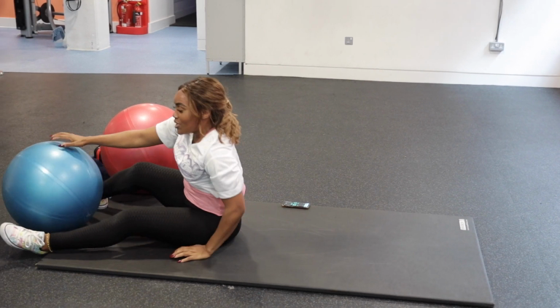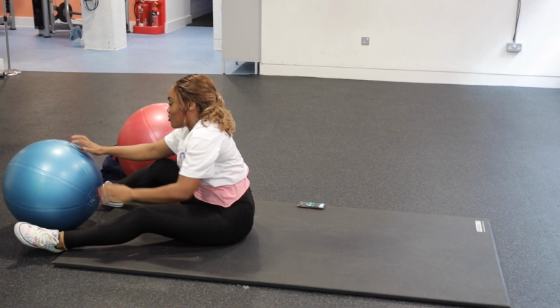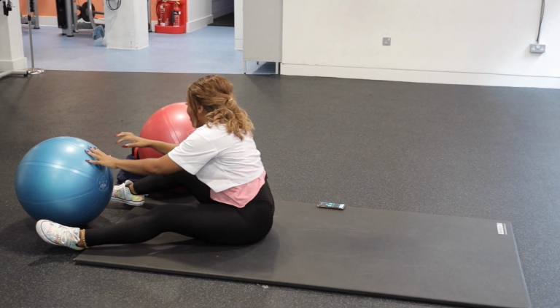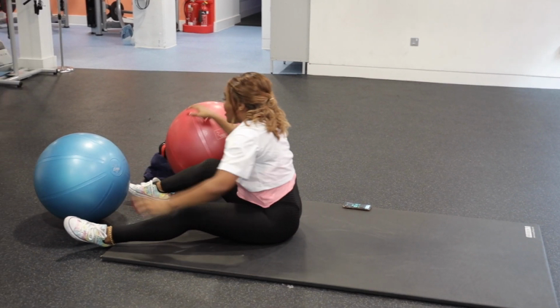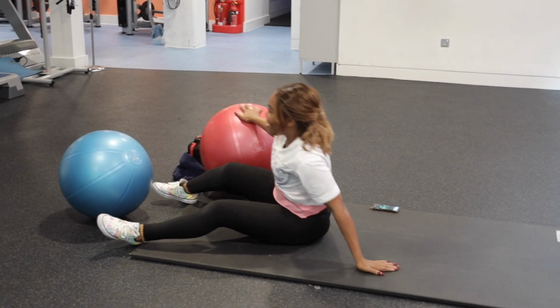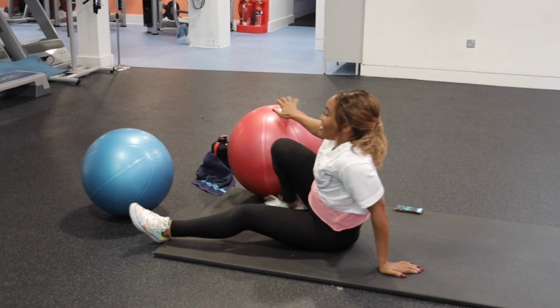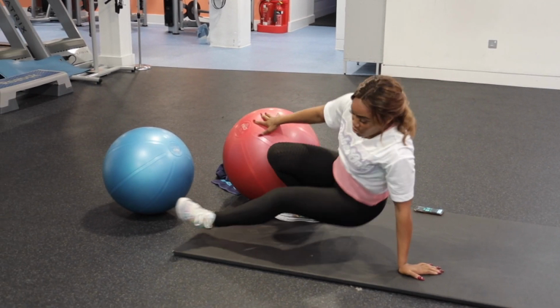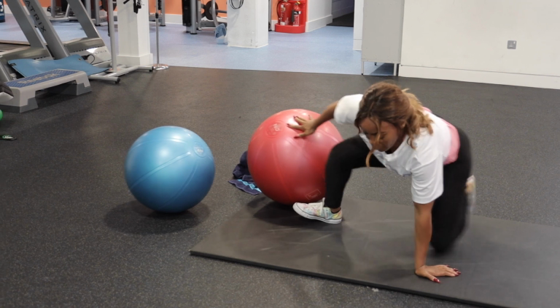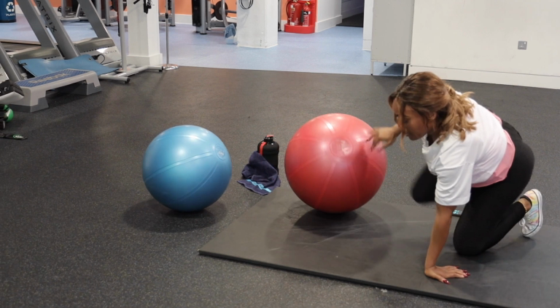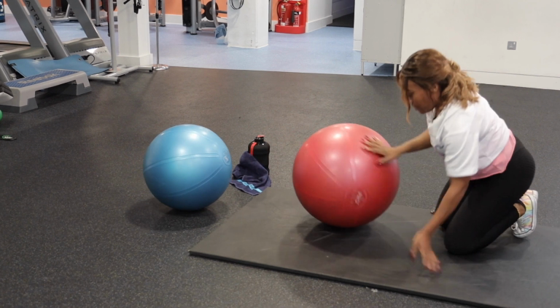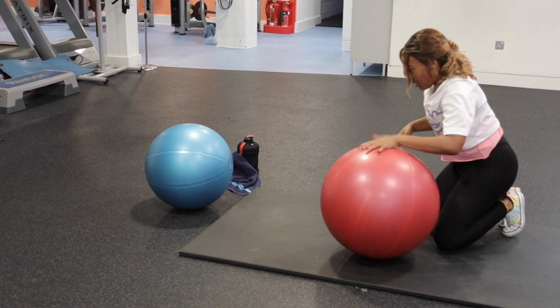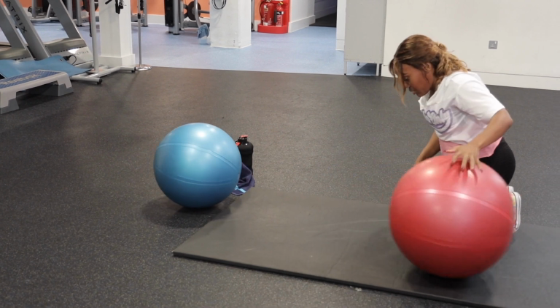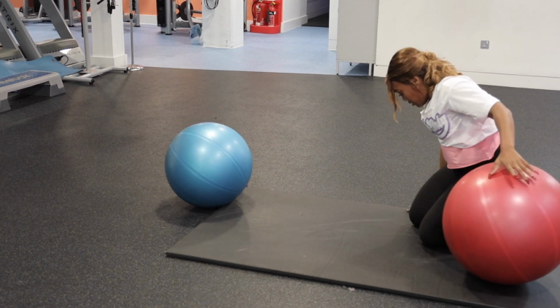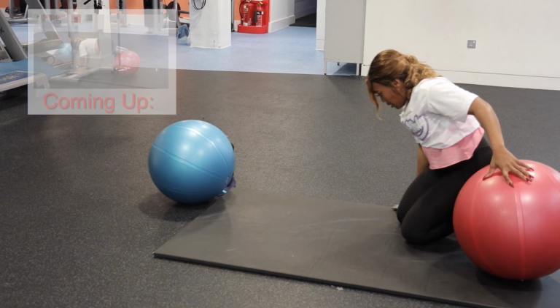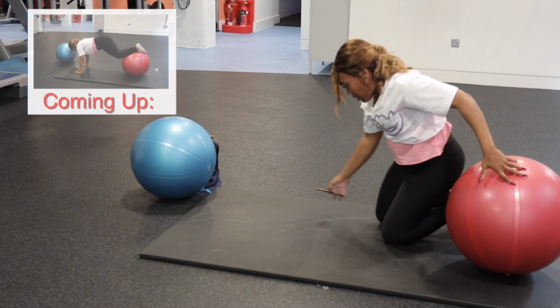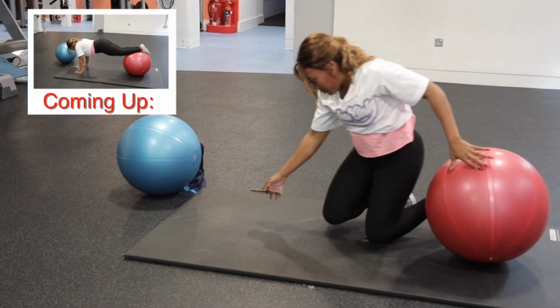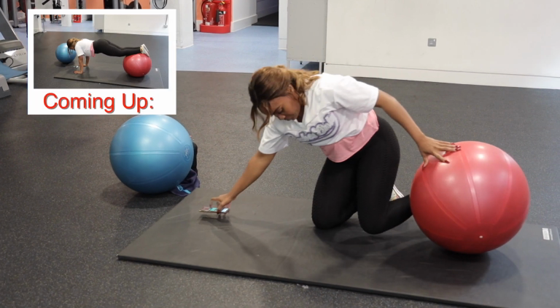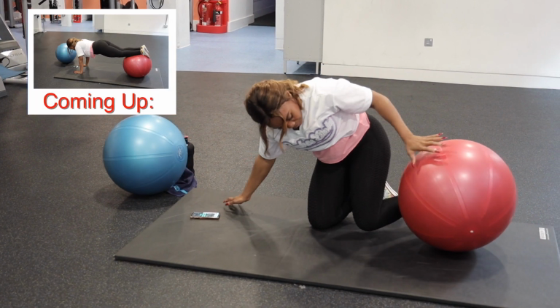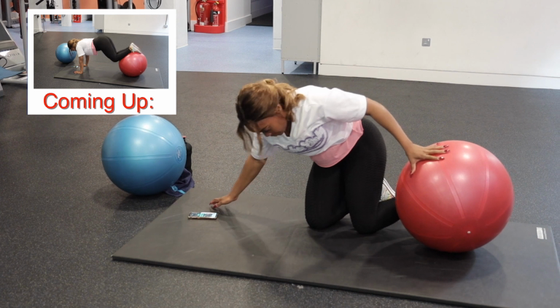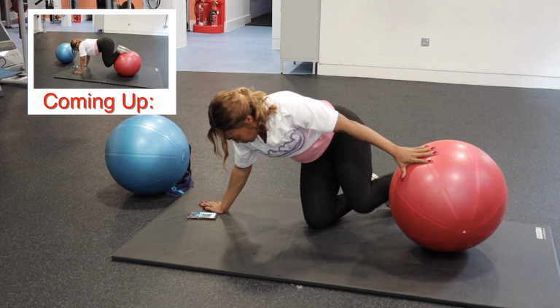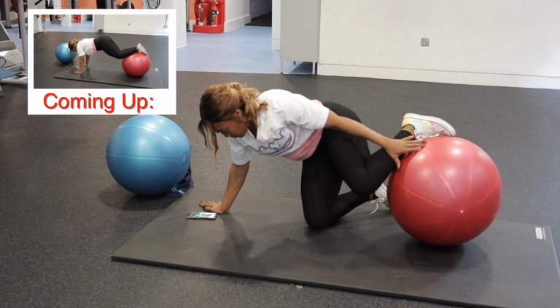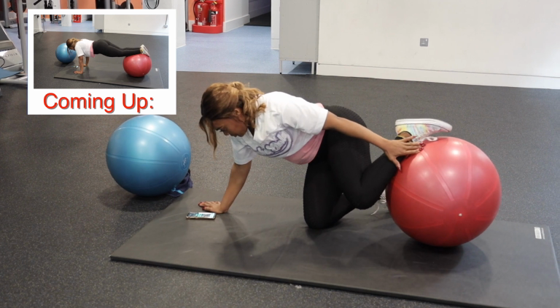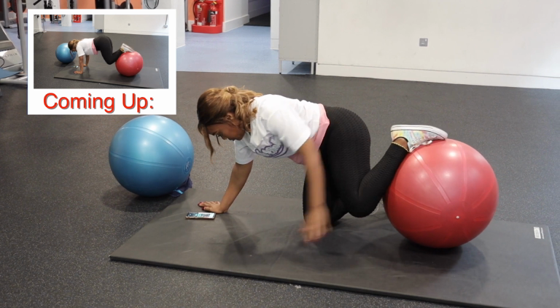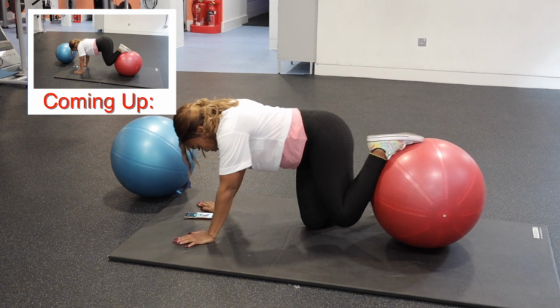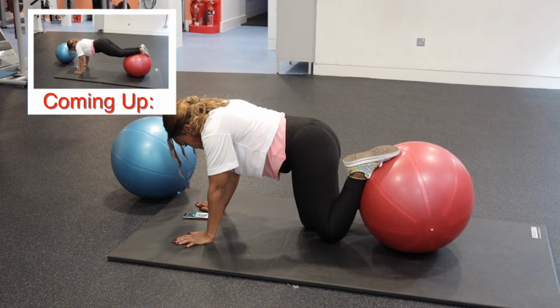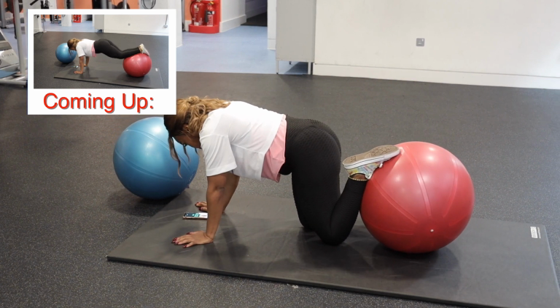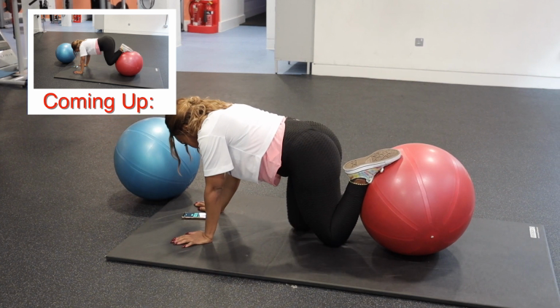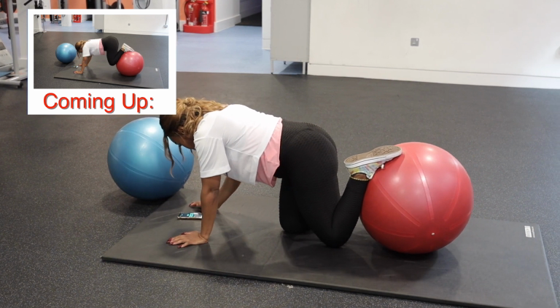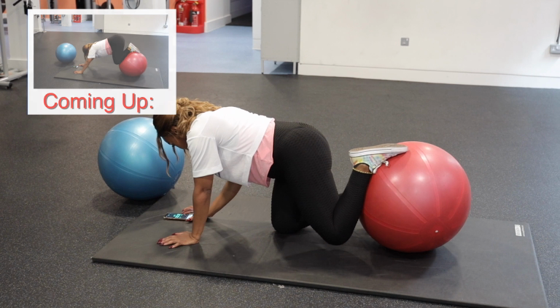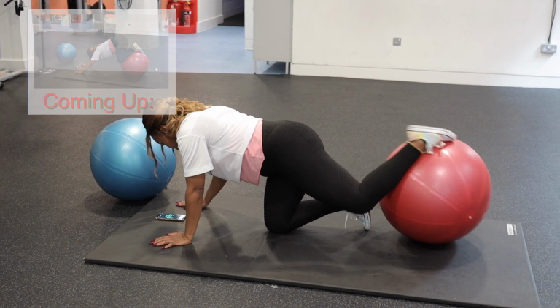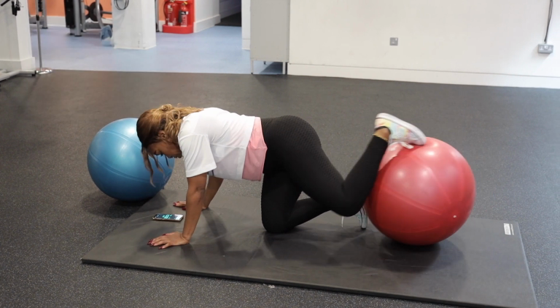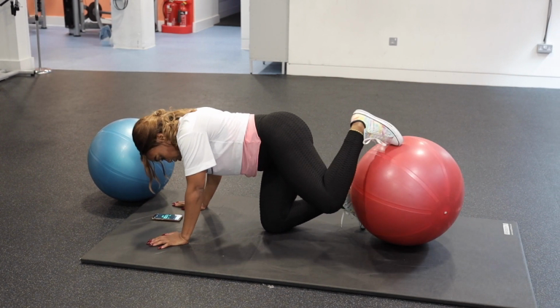We've got 20 seconds rest and then we're going to get ready for the curl — the up curl.